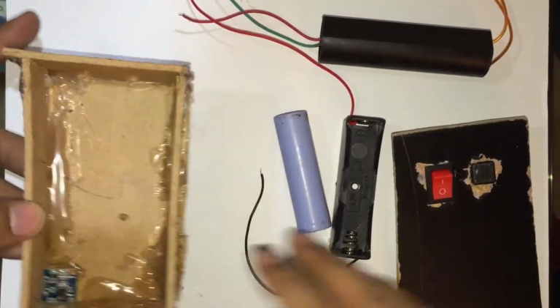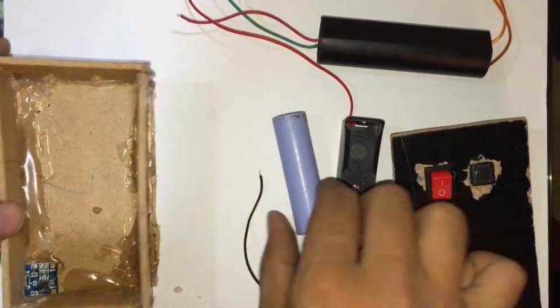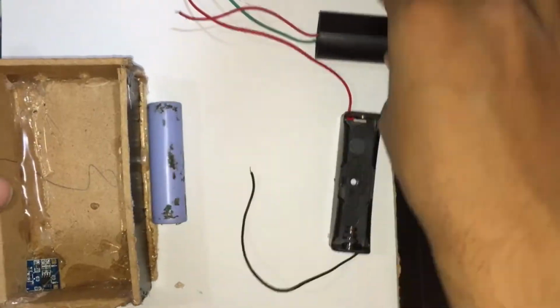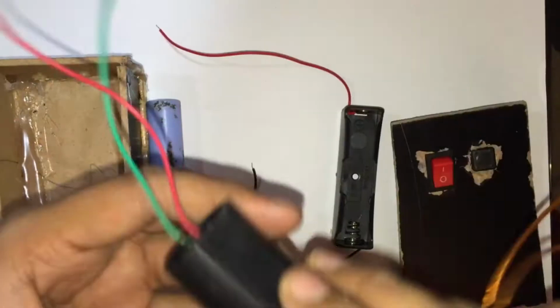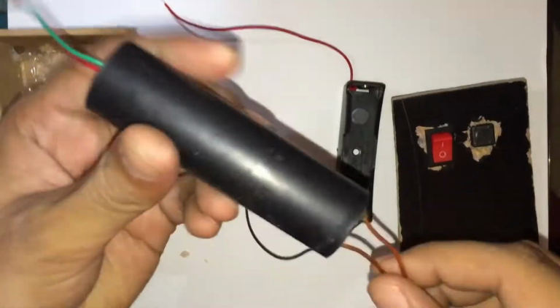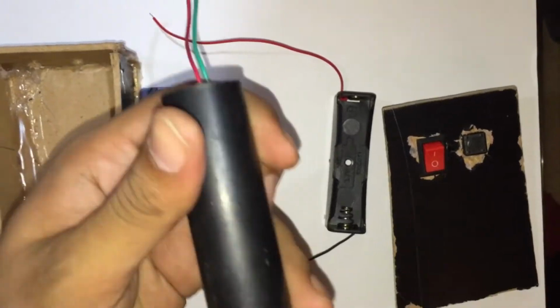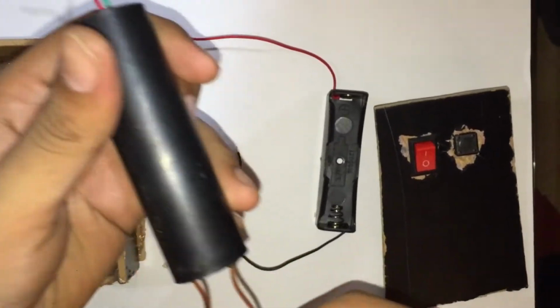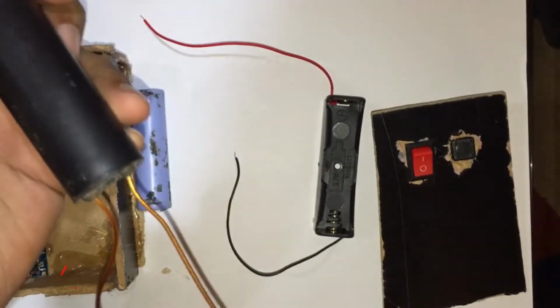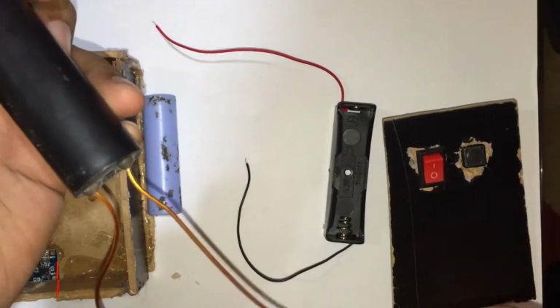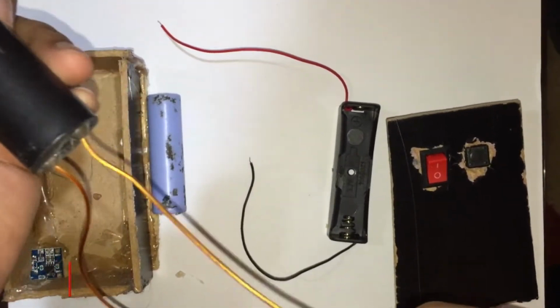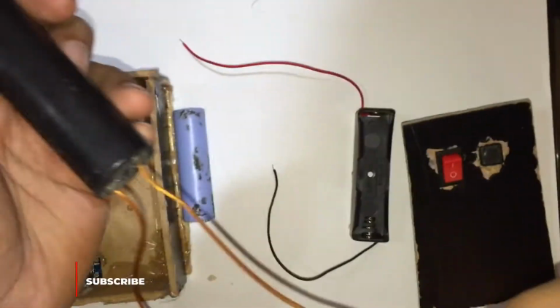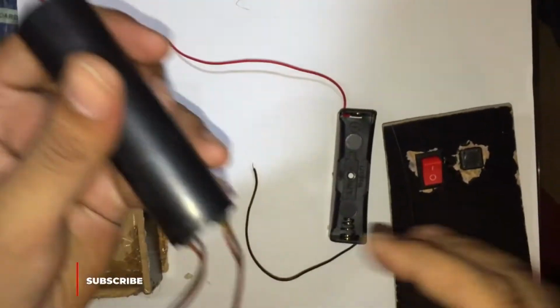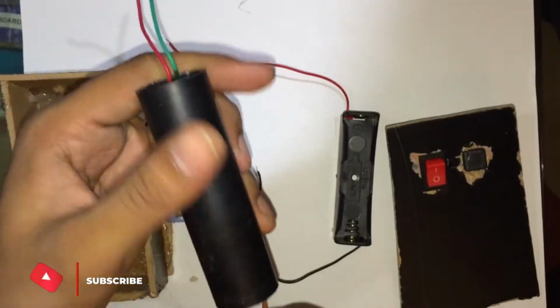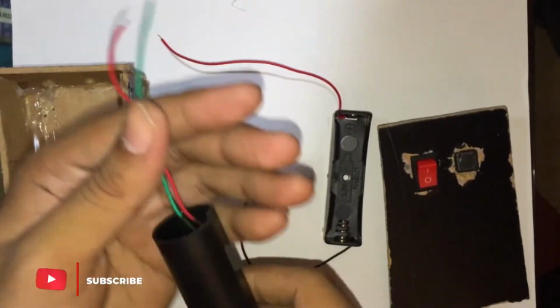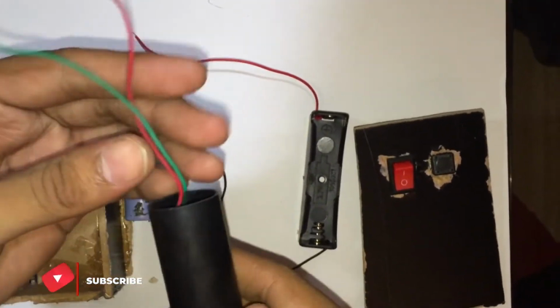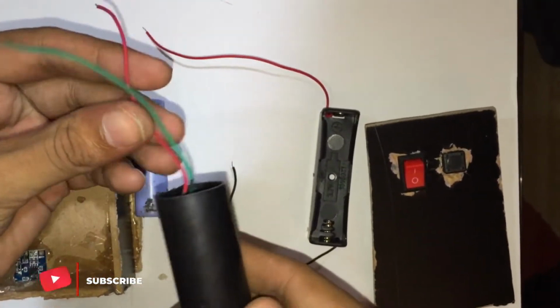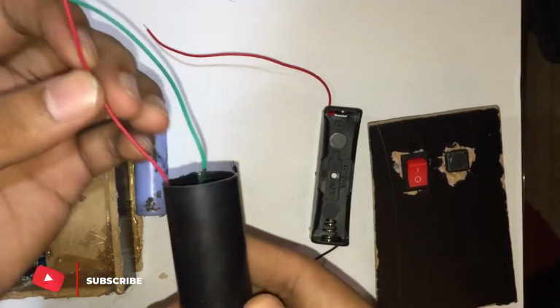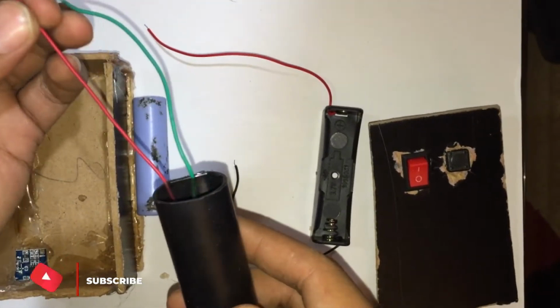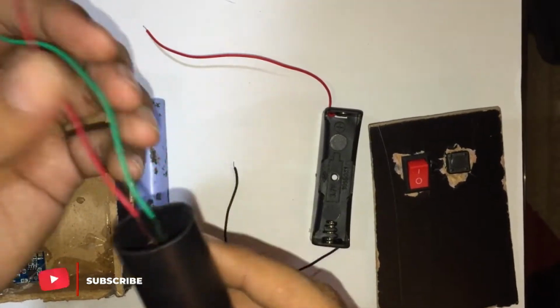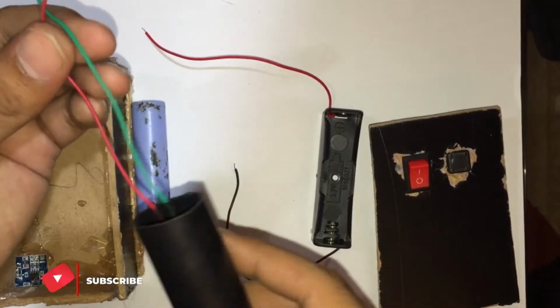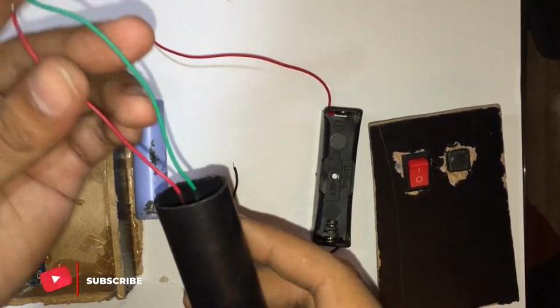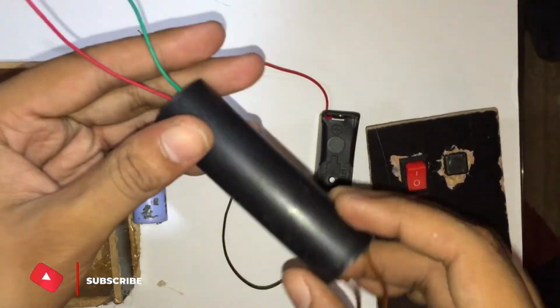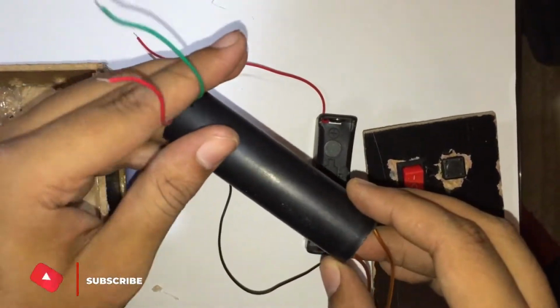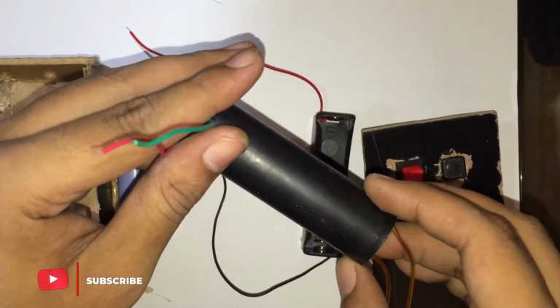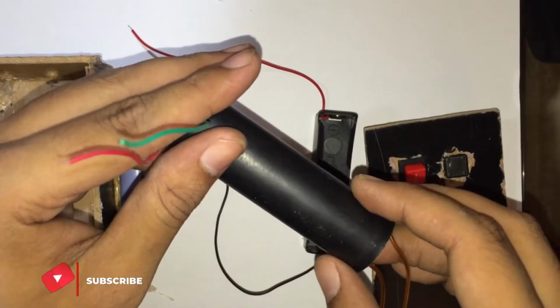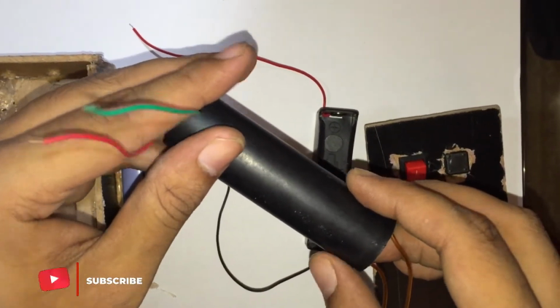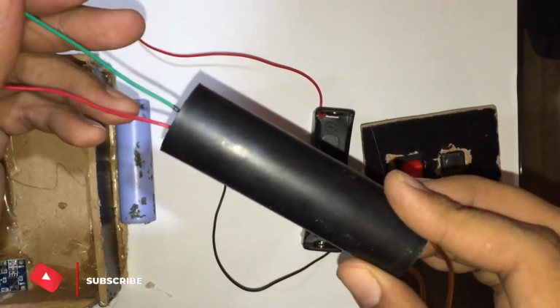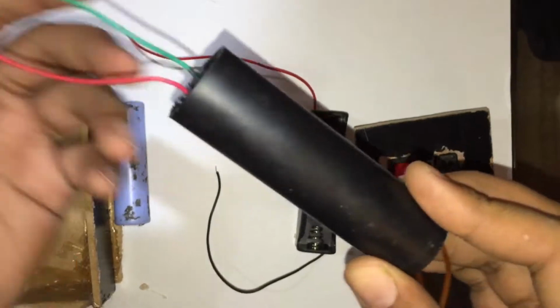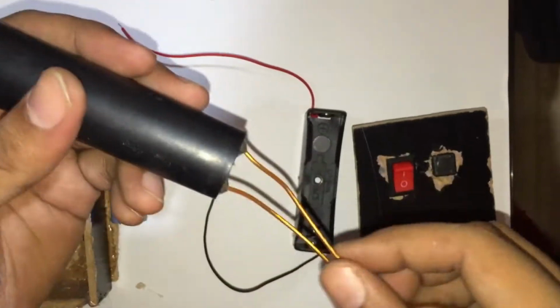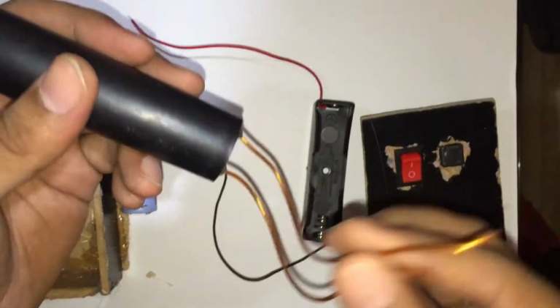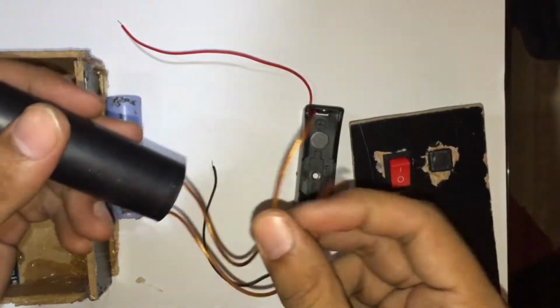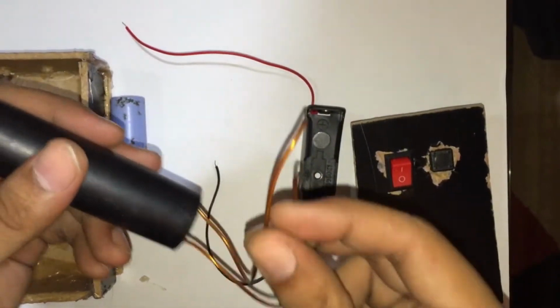Hello guys, welcome back to another video from the E-Novators. In today's video we are going to make a taser gun with the help of a wooden box. Before starting, if you haven't subscribed to our channel yet, please do it to watch our latest uploads as soon as possible.